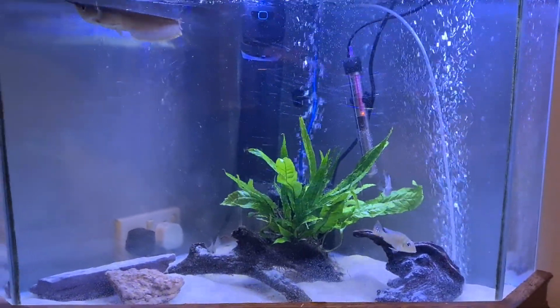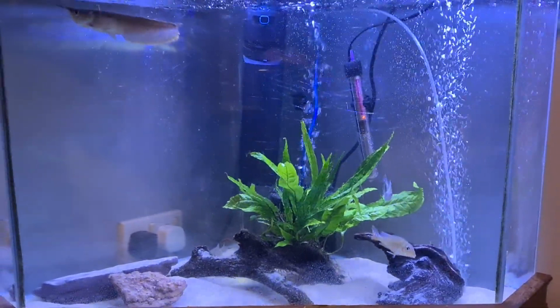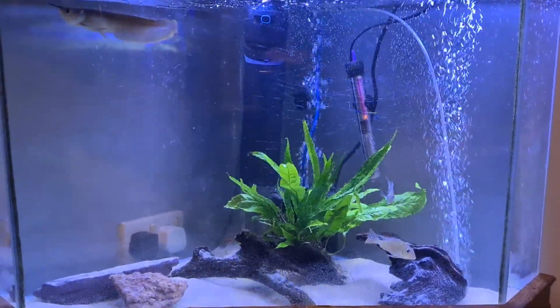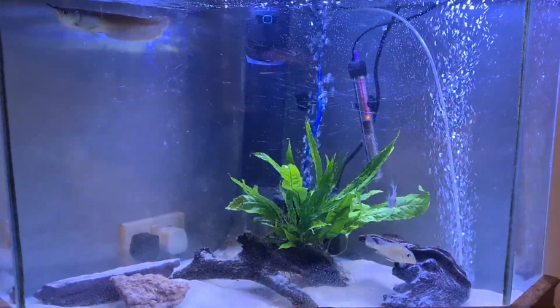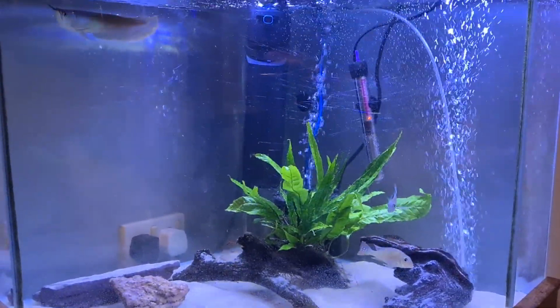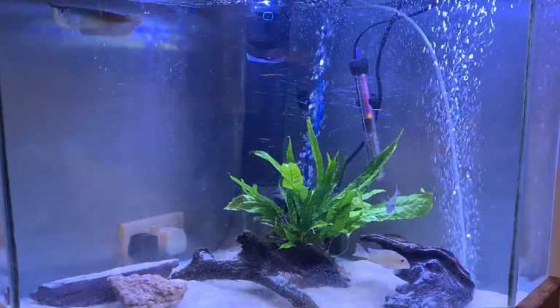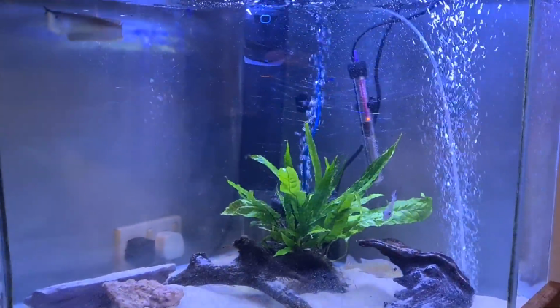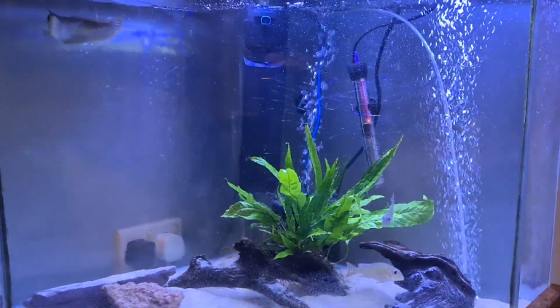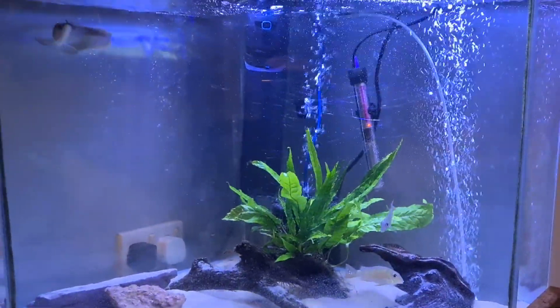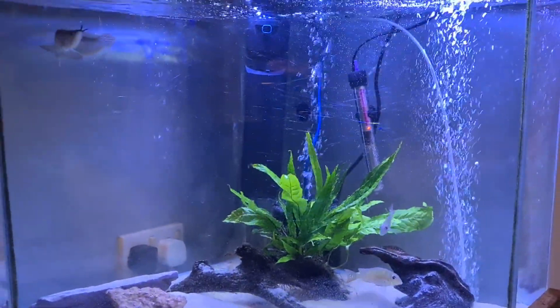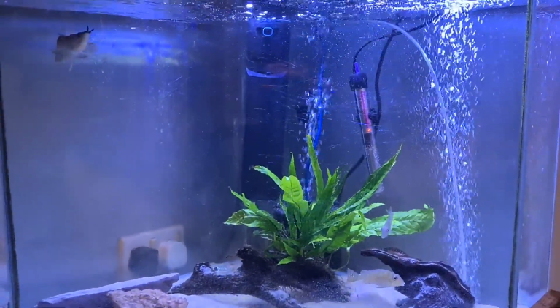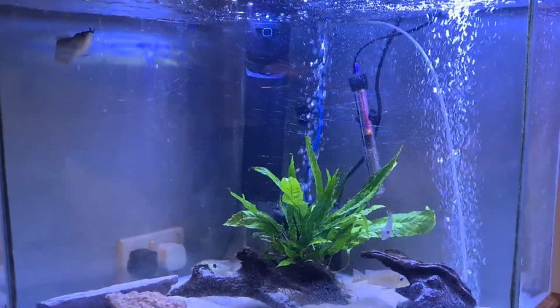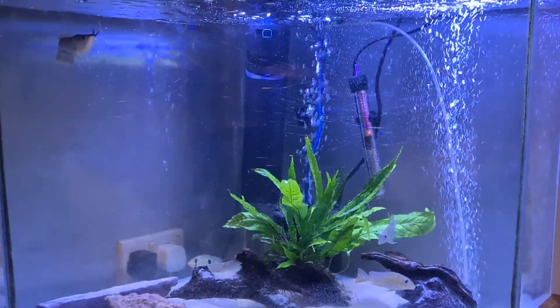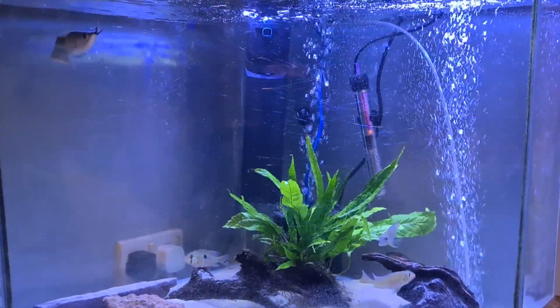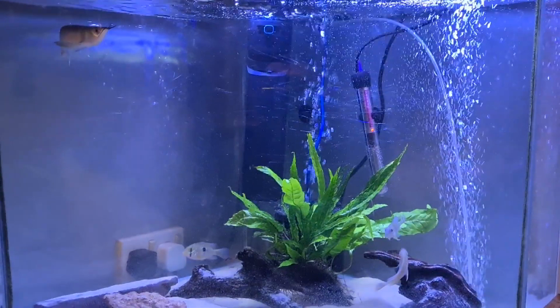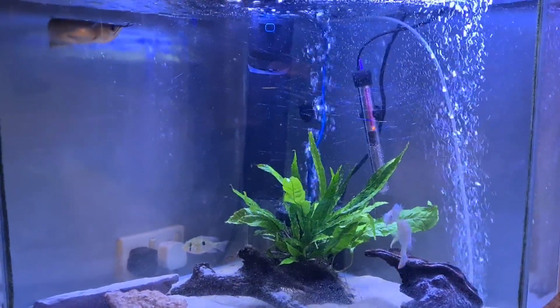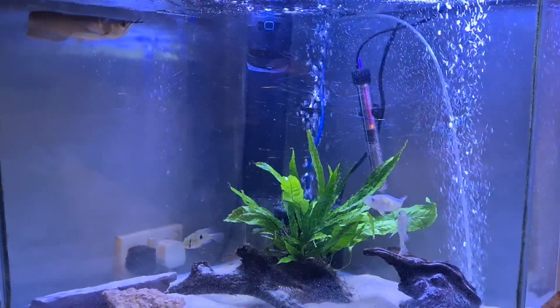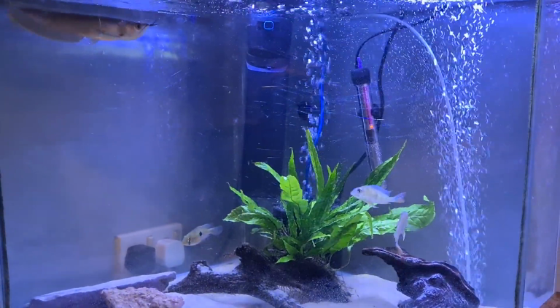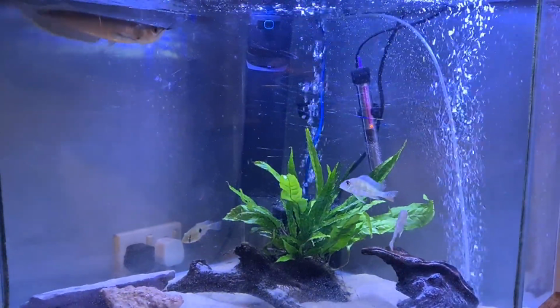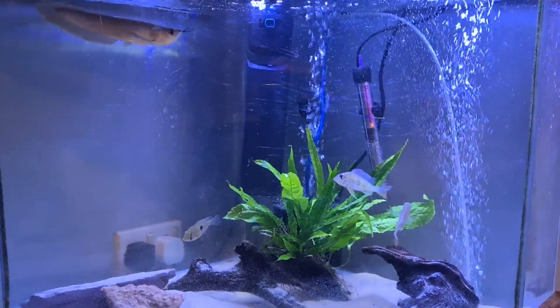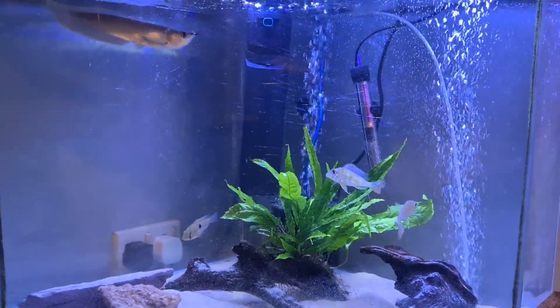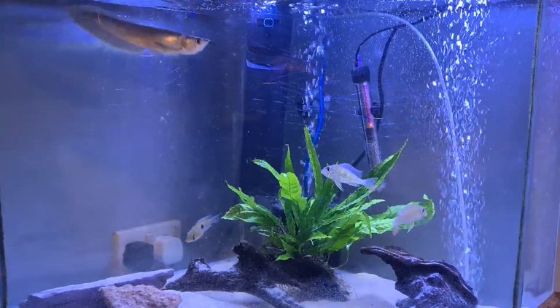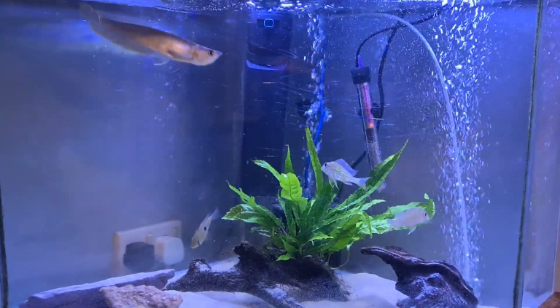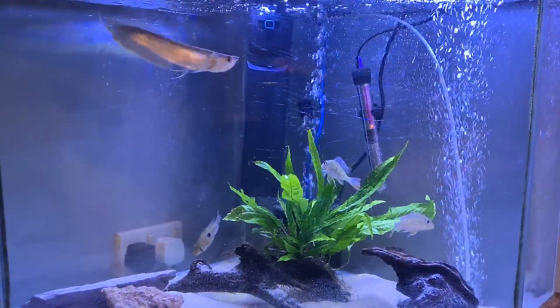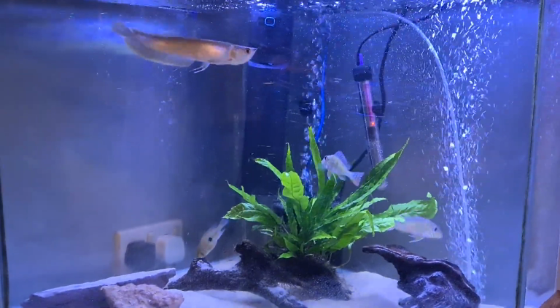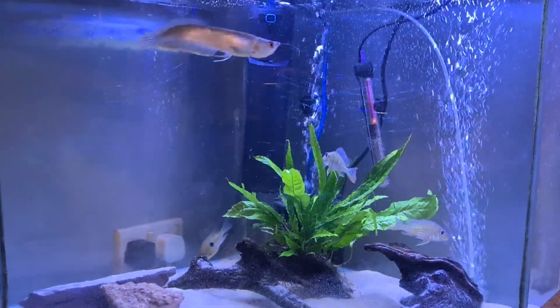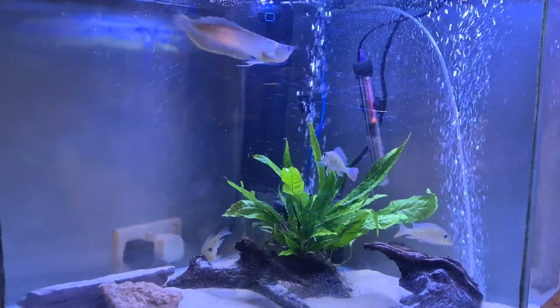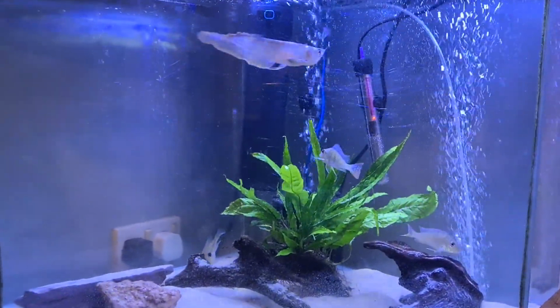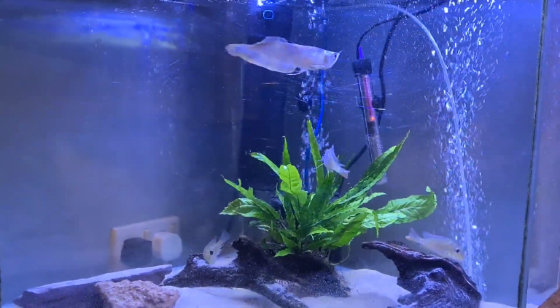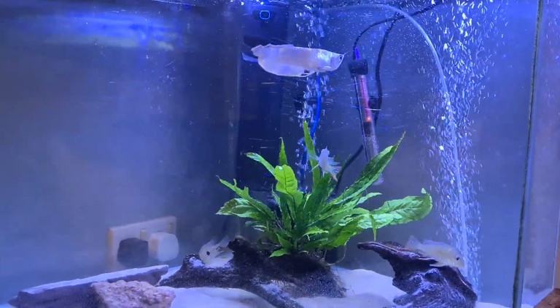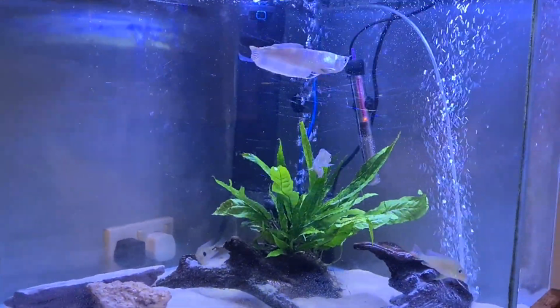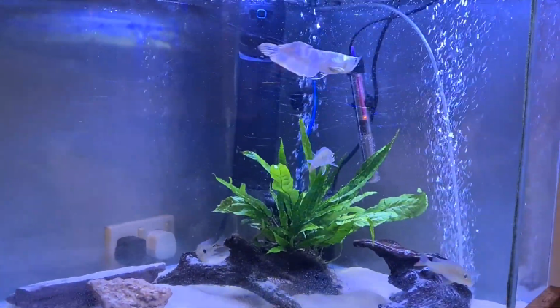Really happy with them. They'll be moving into the 4-foot tank soon to grow out a bit quicker. But they've all got good appetites and are settling in really well.